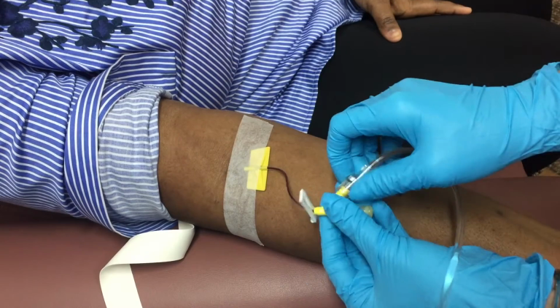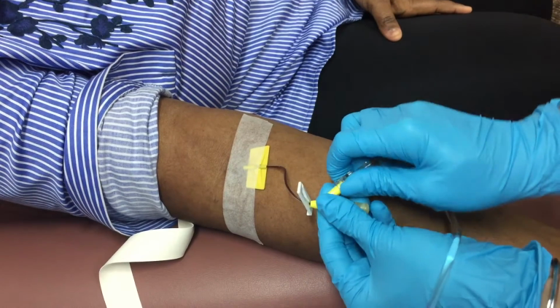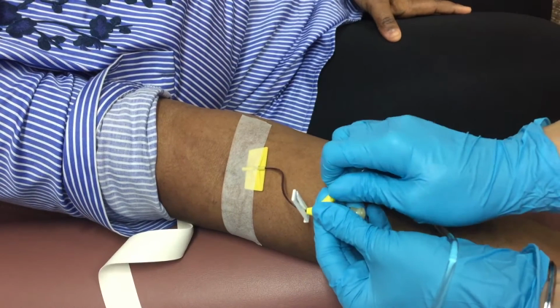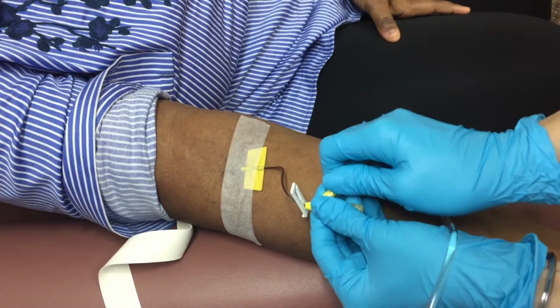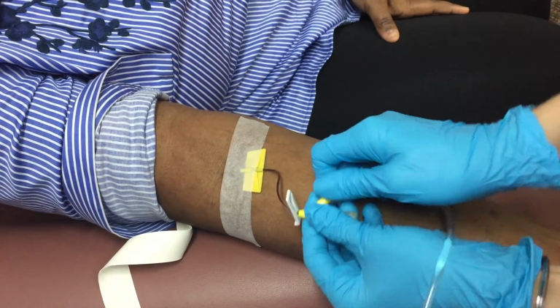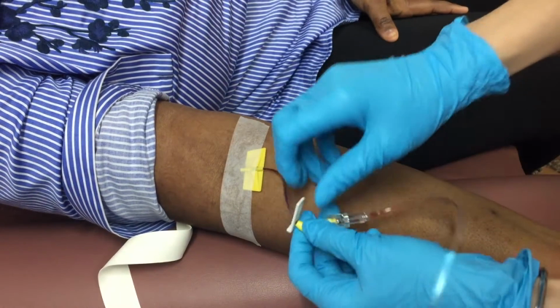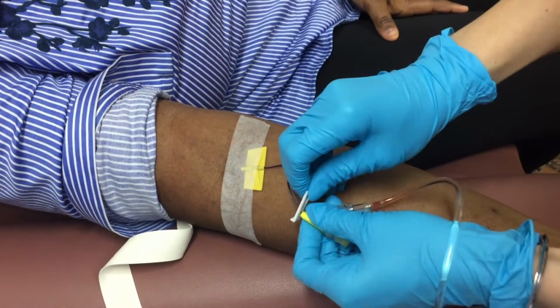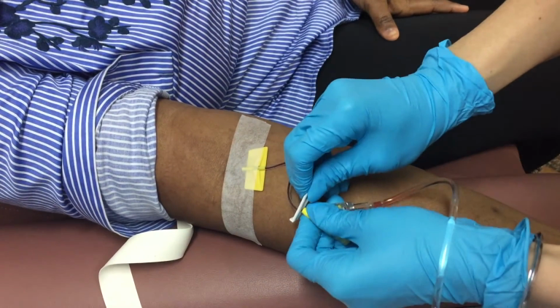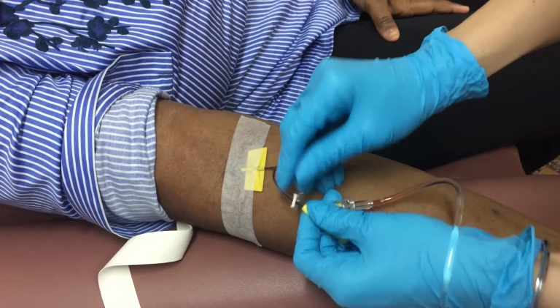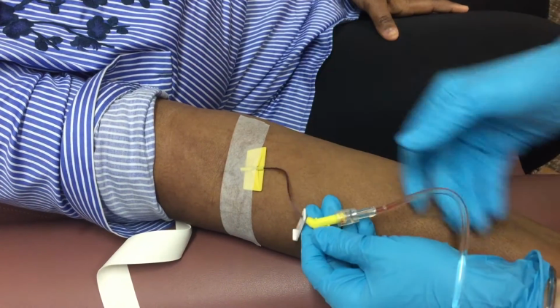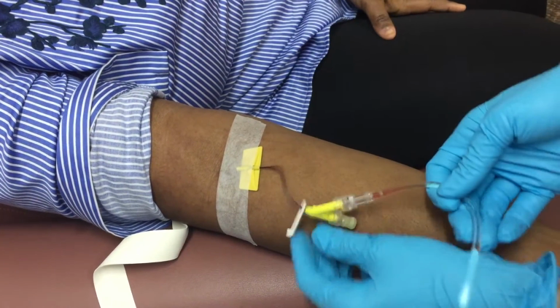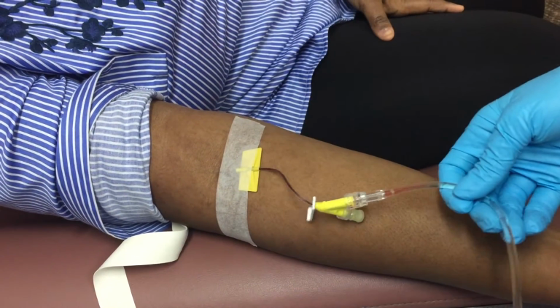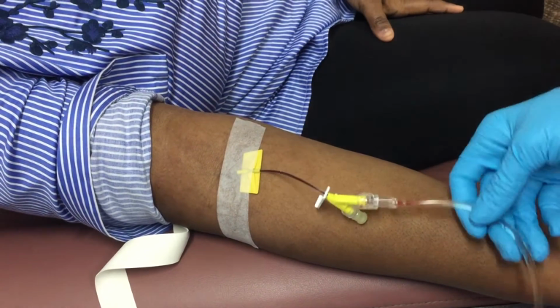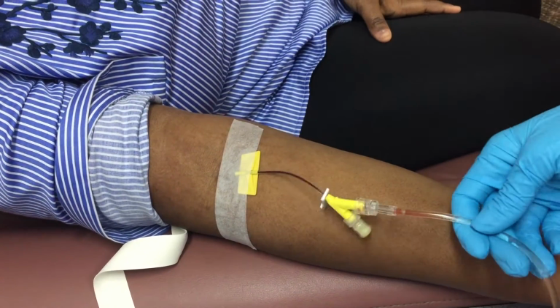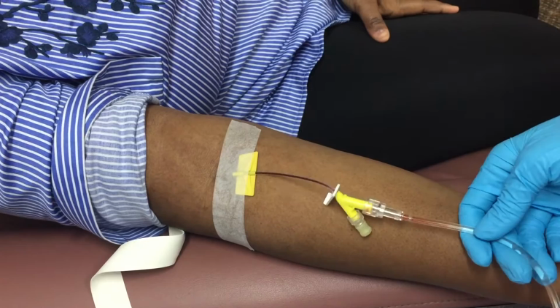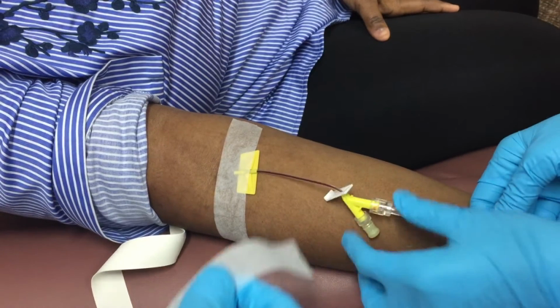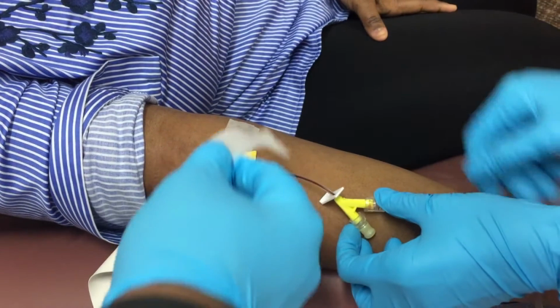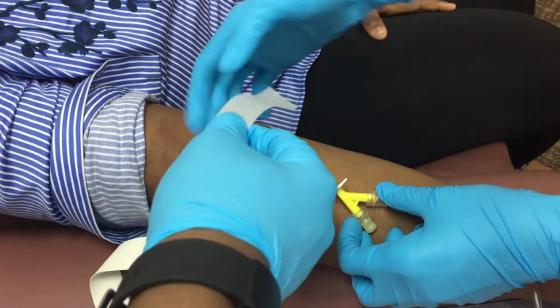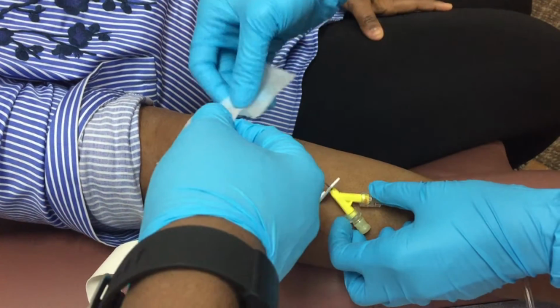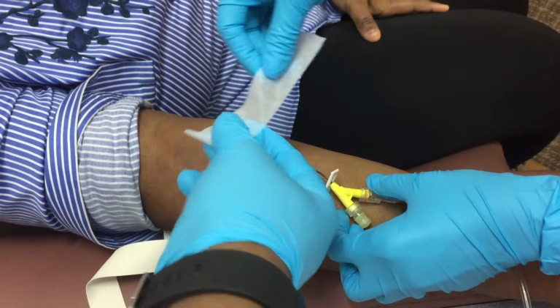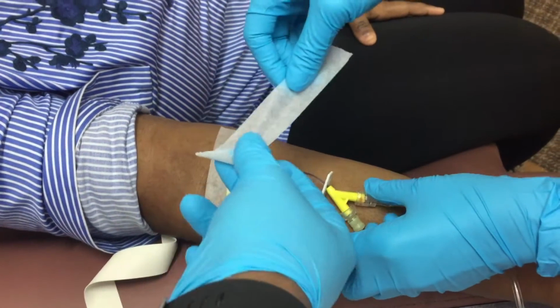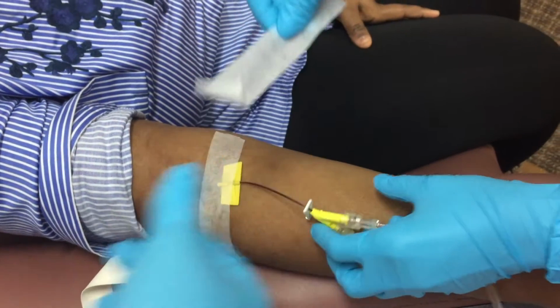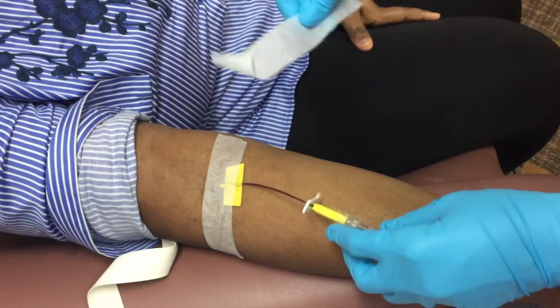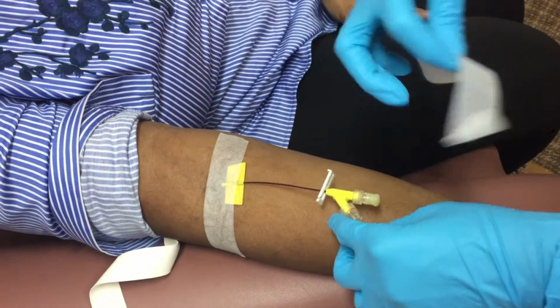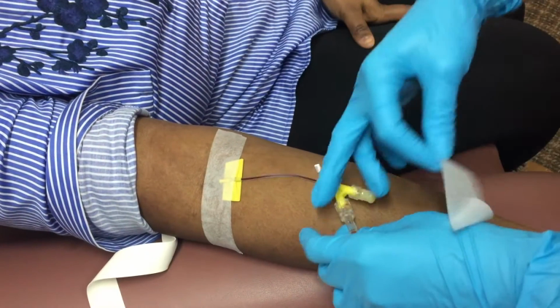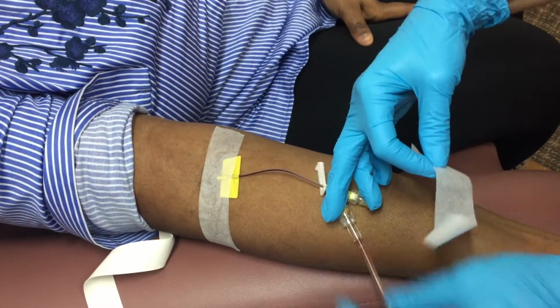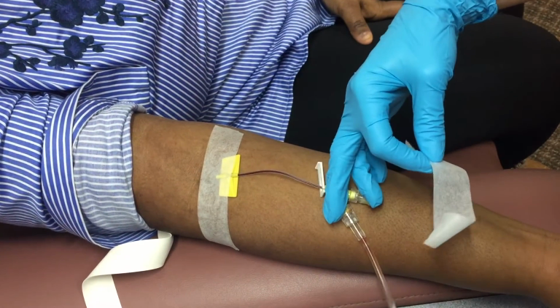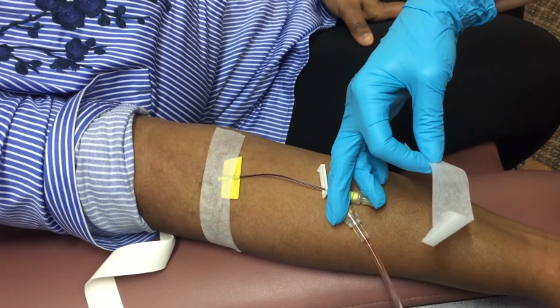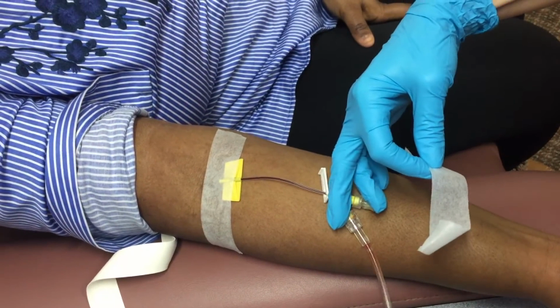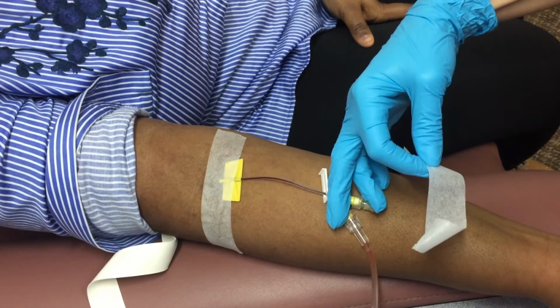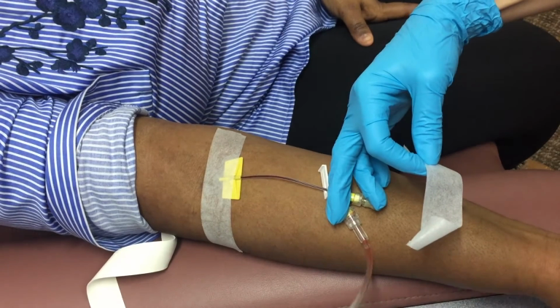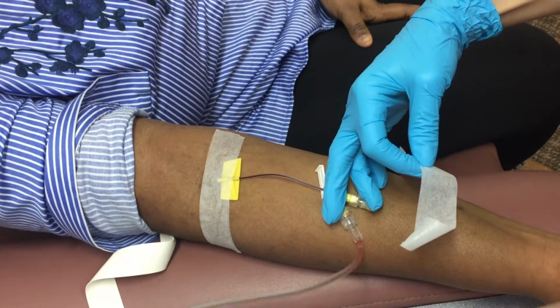At this point, make sure to communicate with your patient, asking about any burning sensation or checking for any swelling around the insertion site. If none of that is happening, you're all good to go.